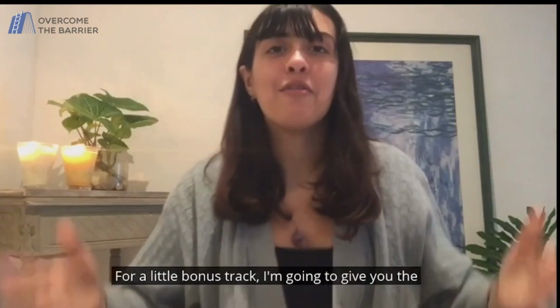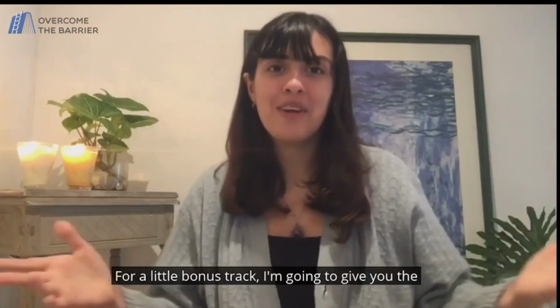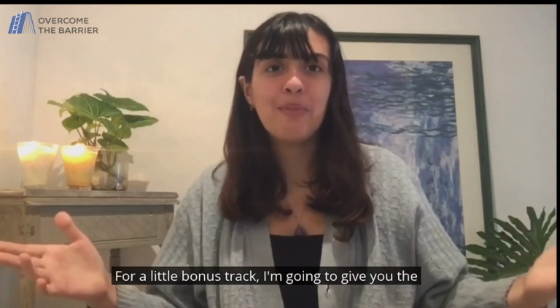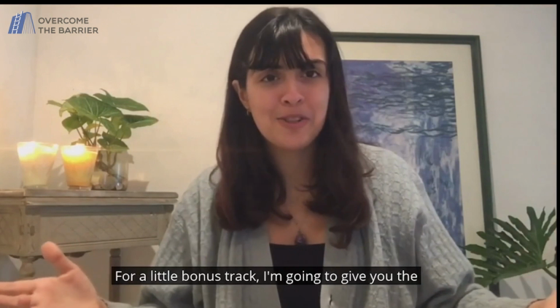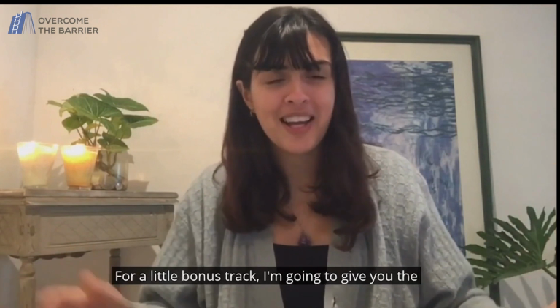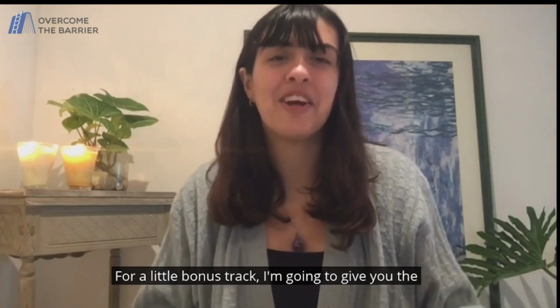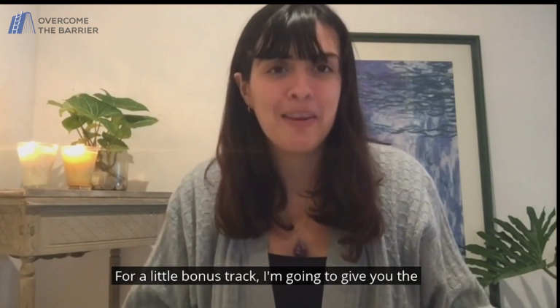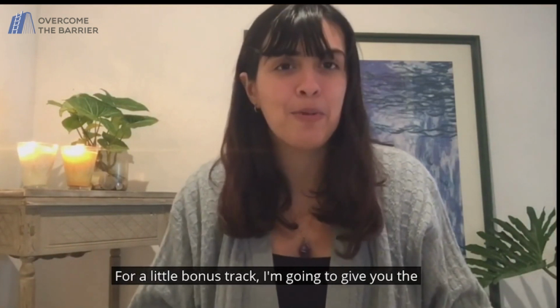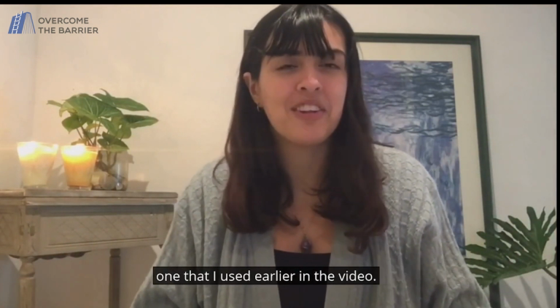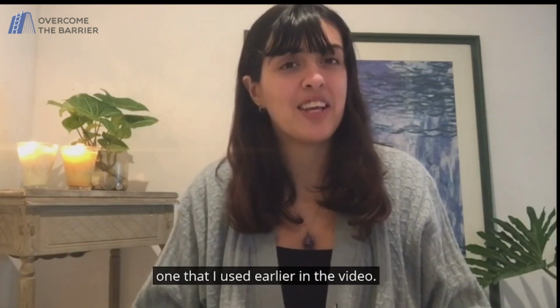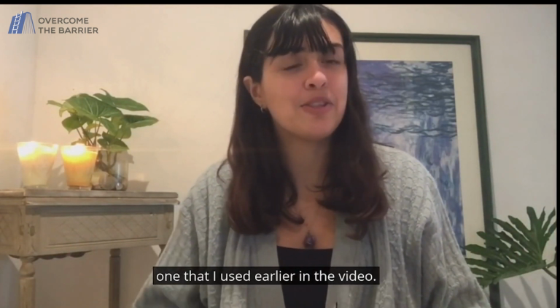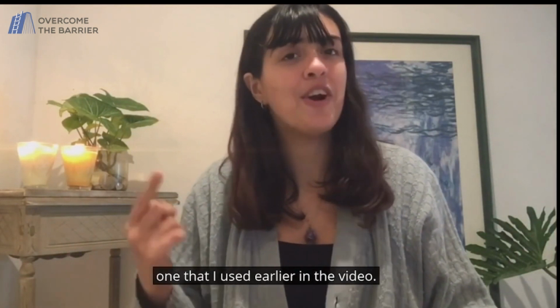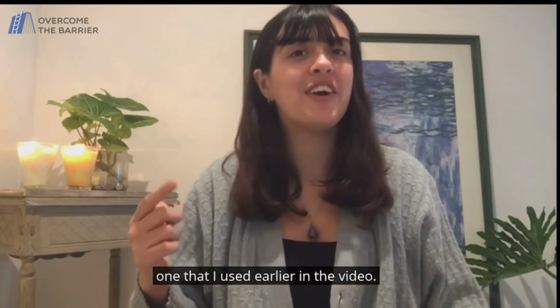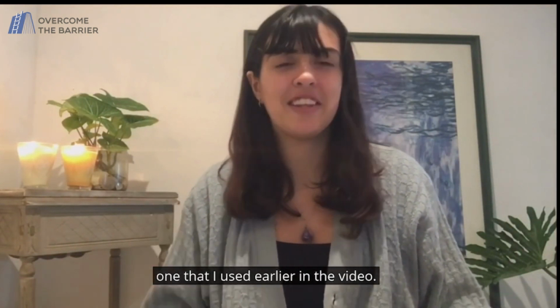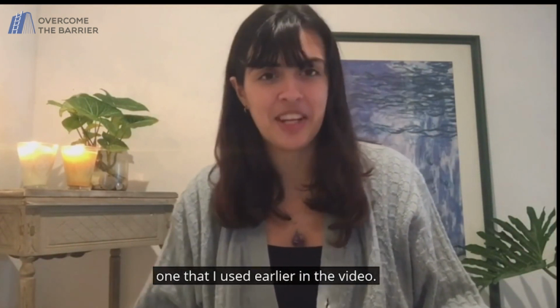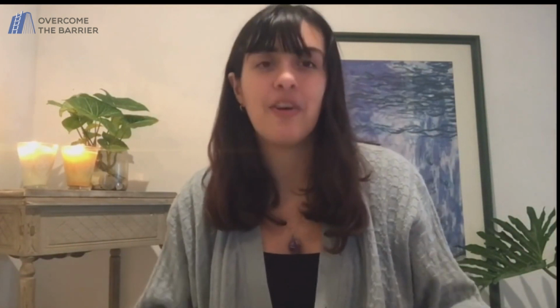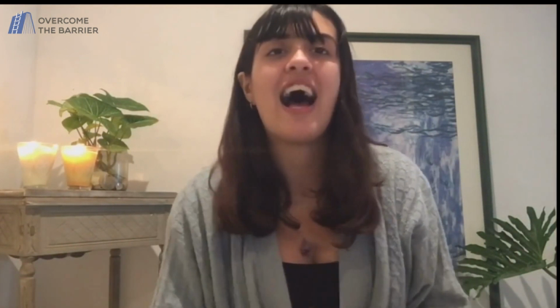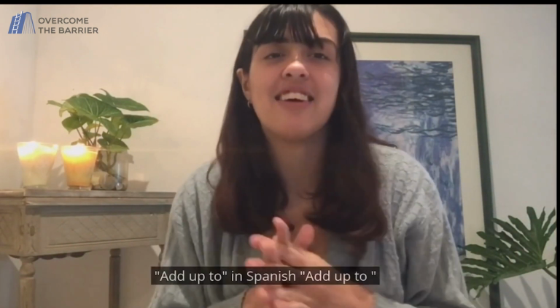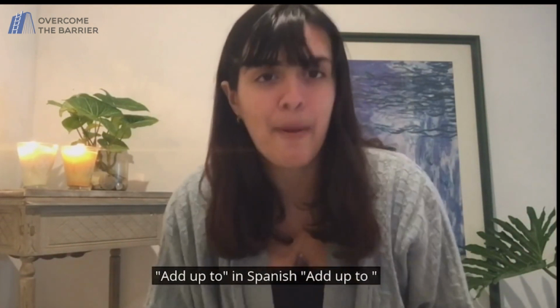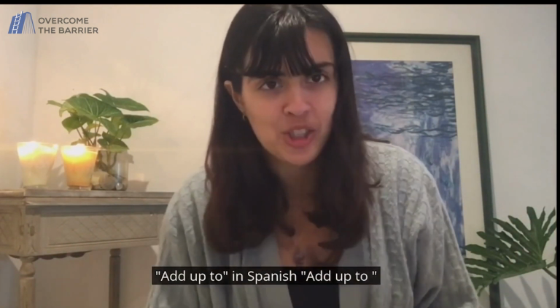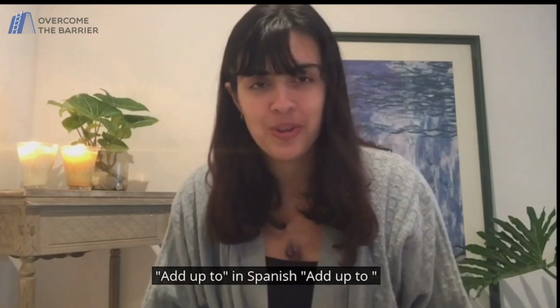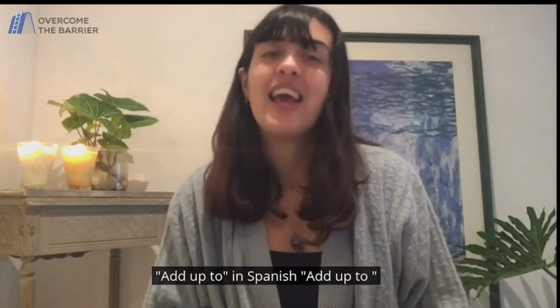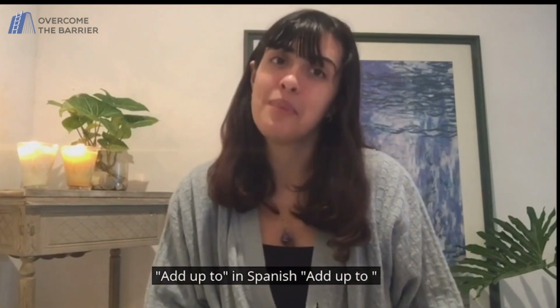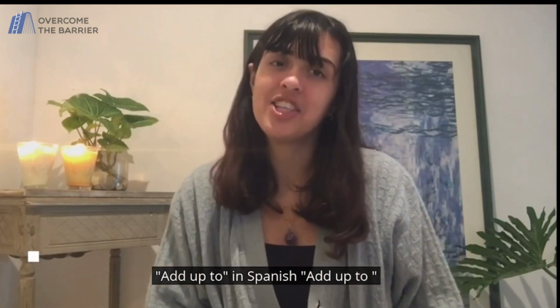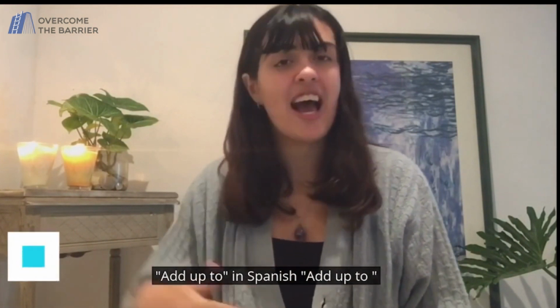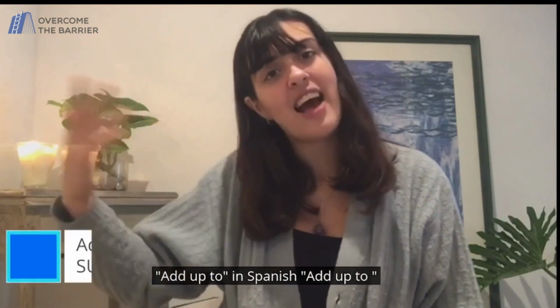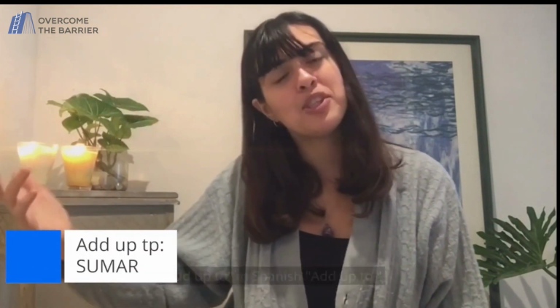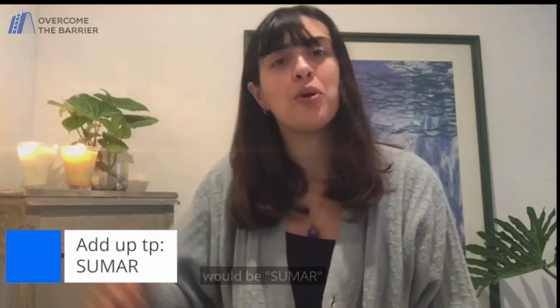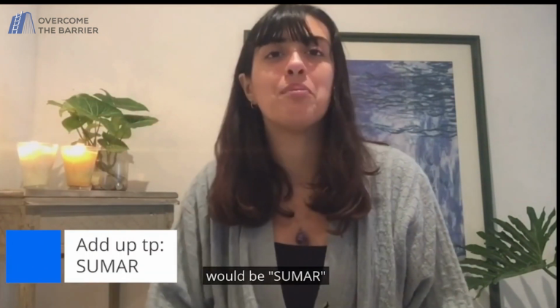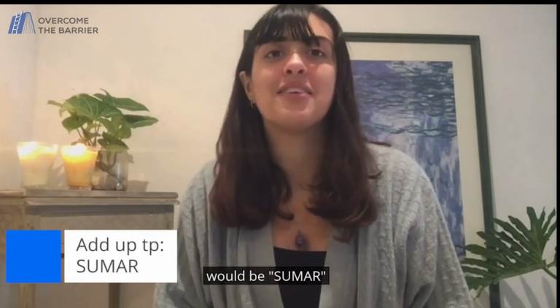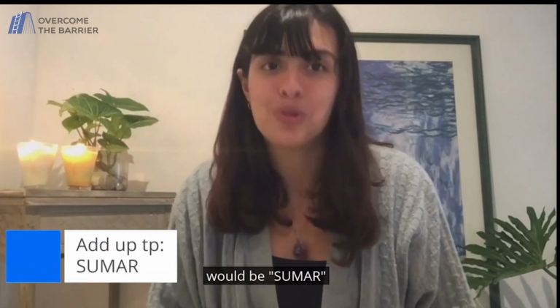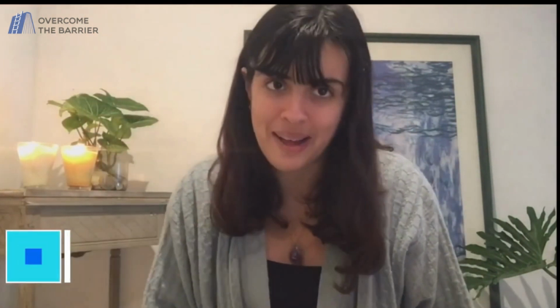For a little bonus track, I'm gonna give you the one that I used earlier in the video: add up to. In Spanish, add up to would be sumar.